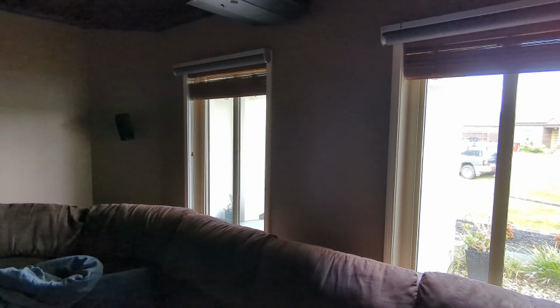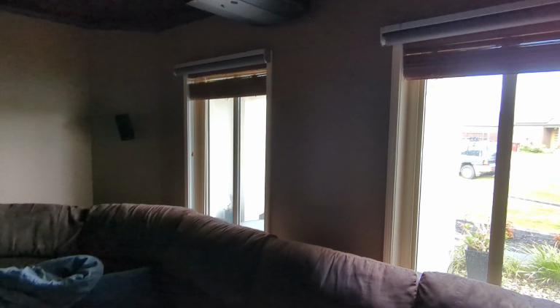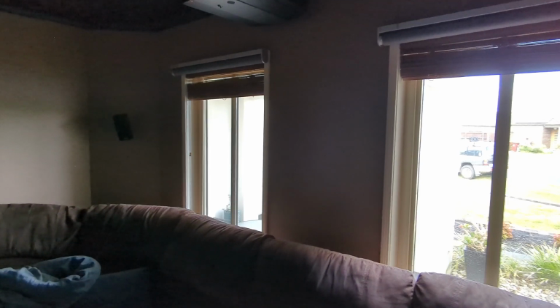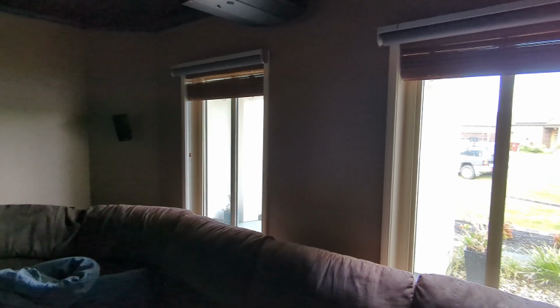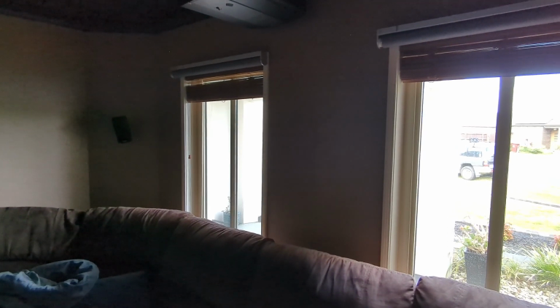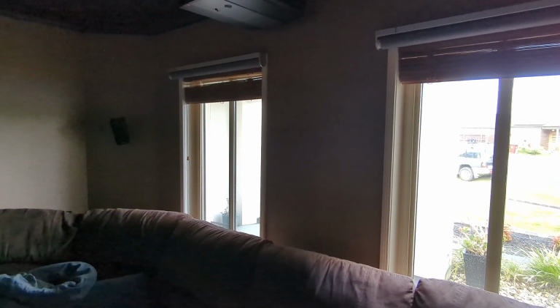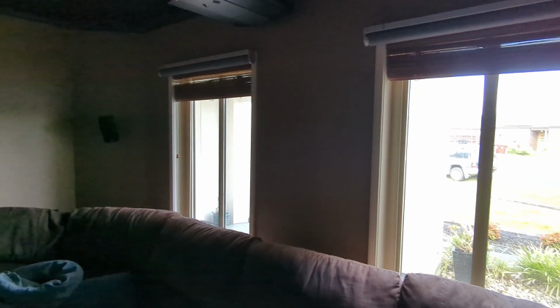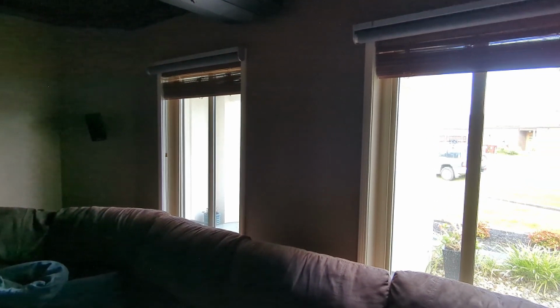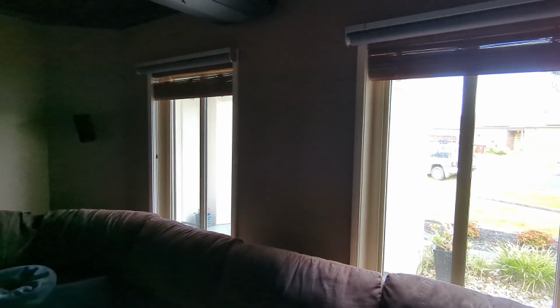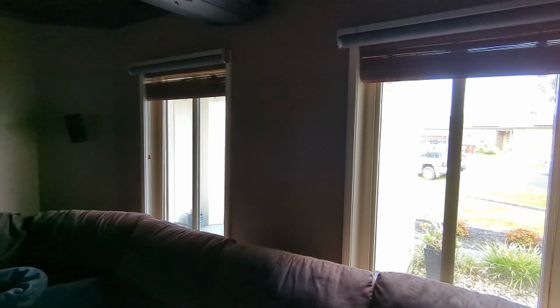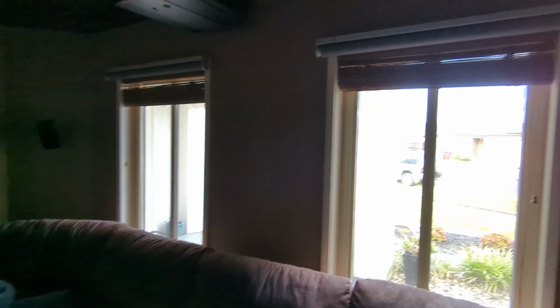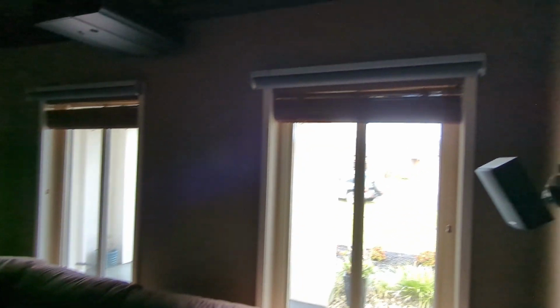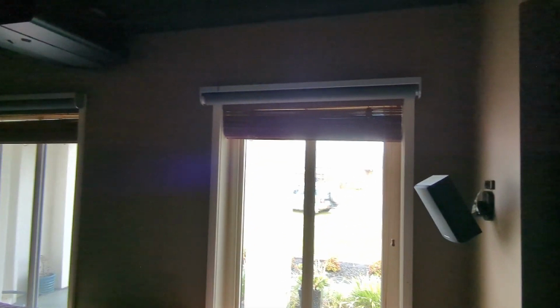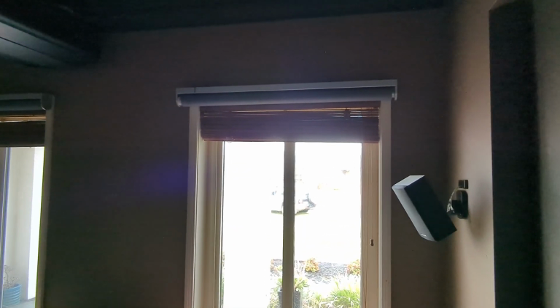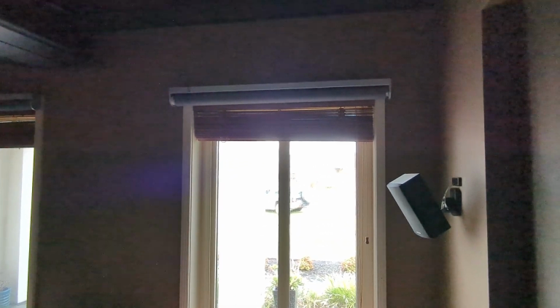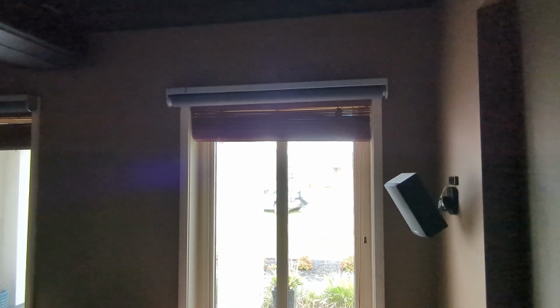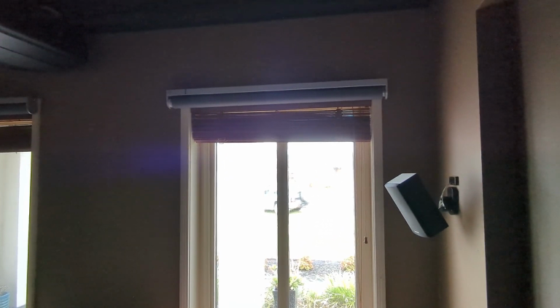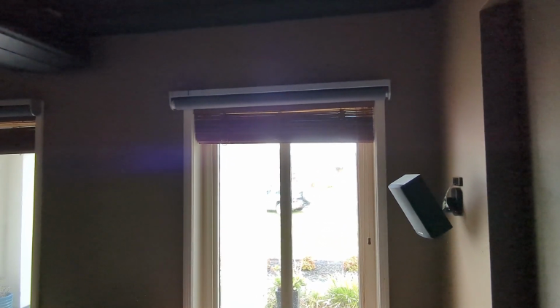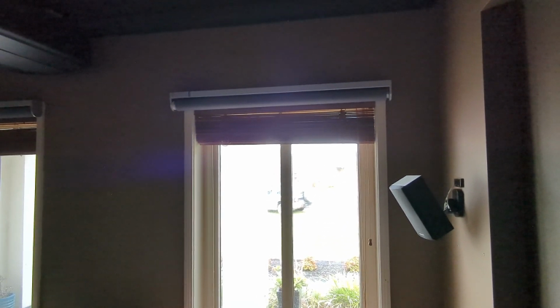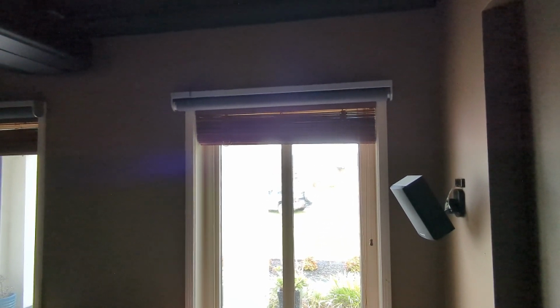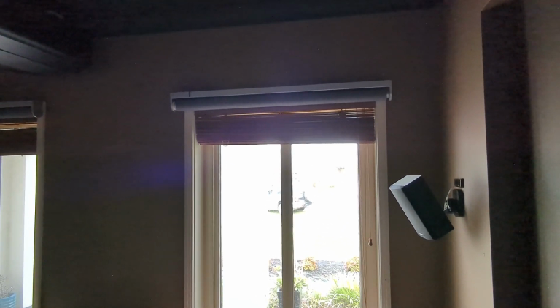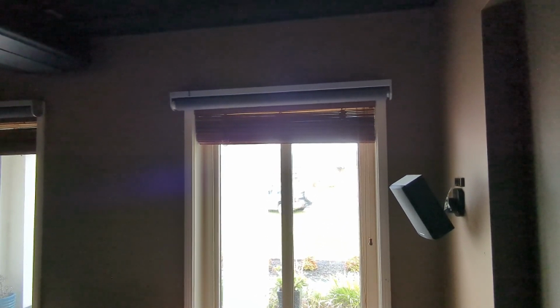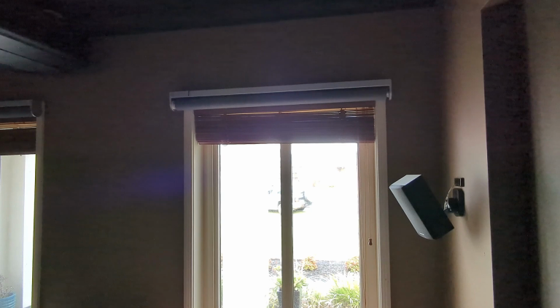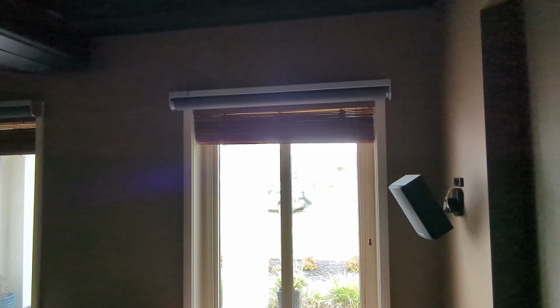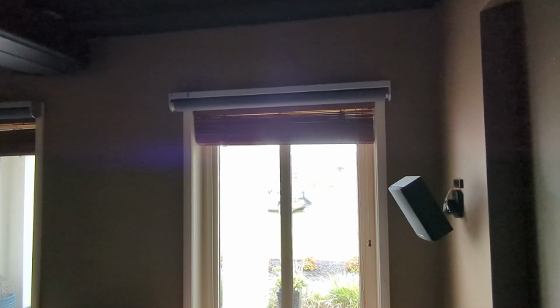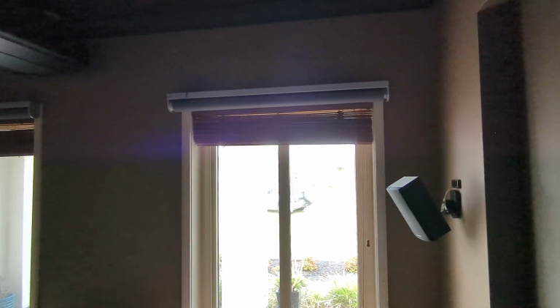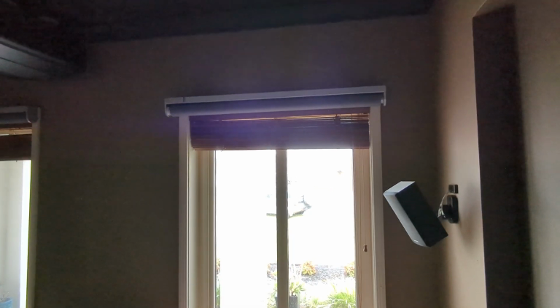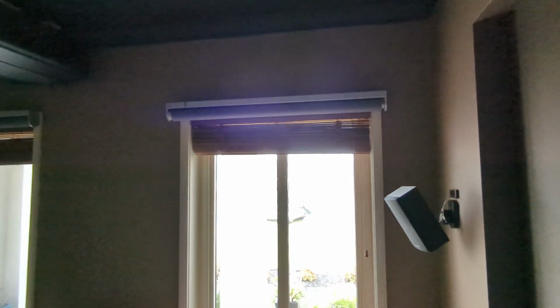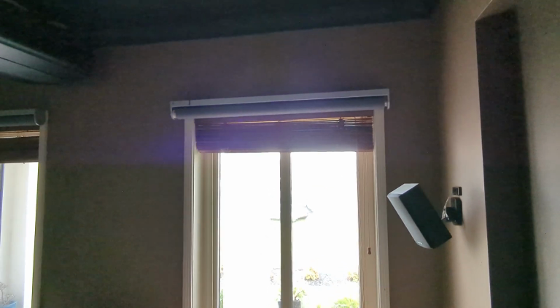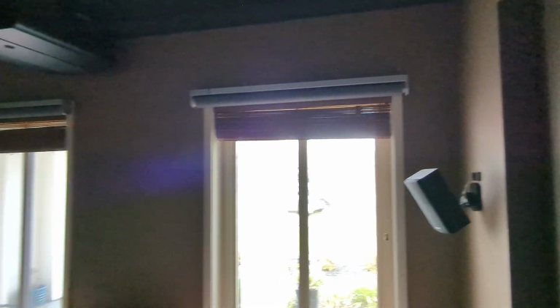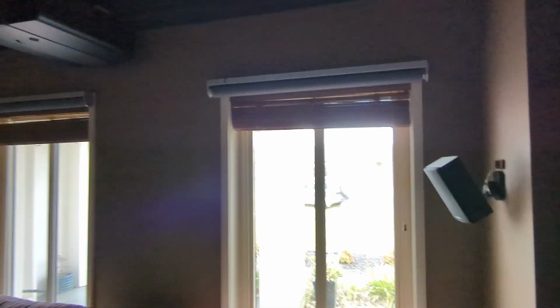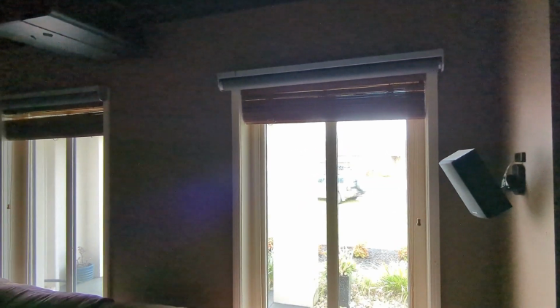Hey folks. I wish it wasn't so glary but it is what it is. This is a short video about IKEA FYRTUR — F-Y-R-T-U-R — Smart Blinds and Home Assistant.